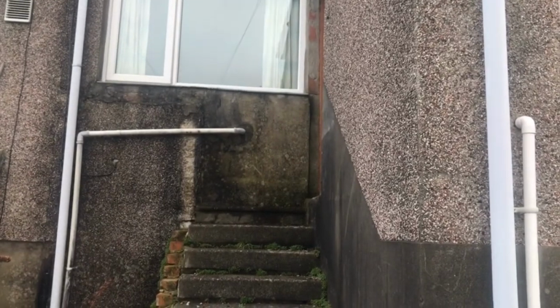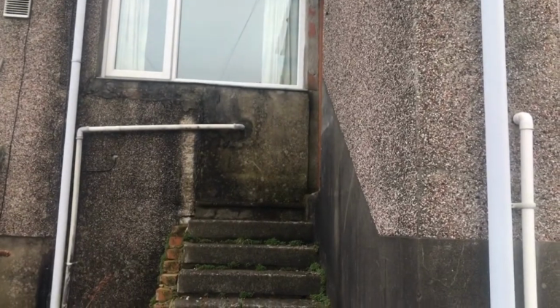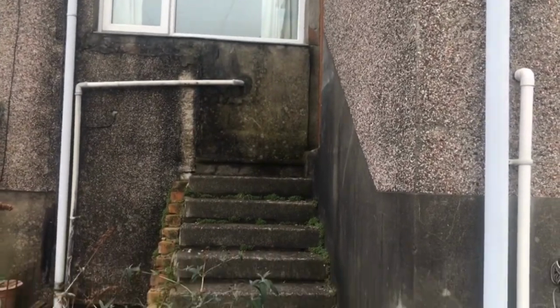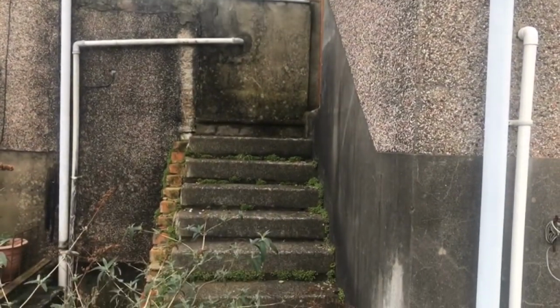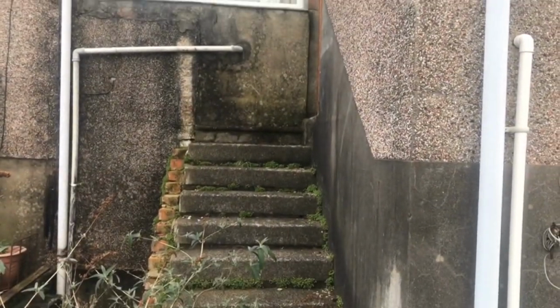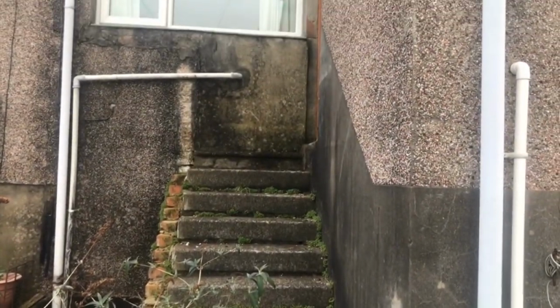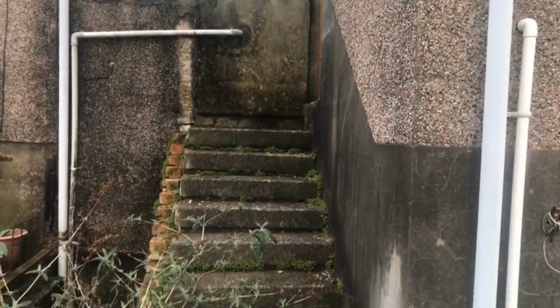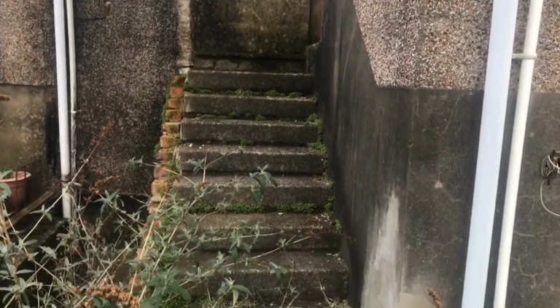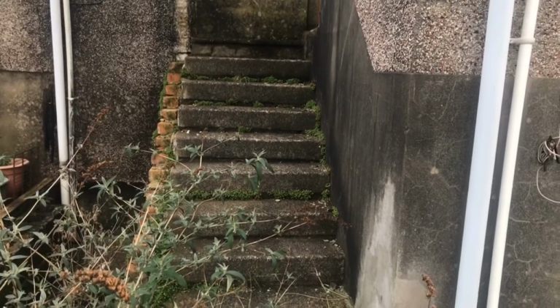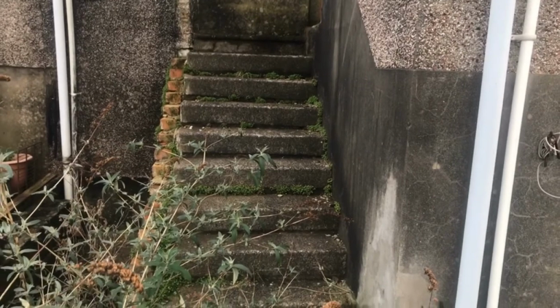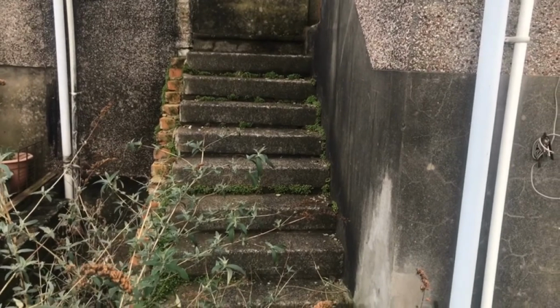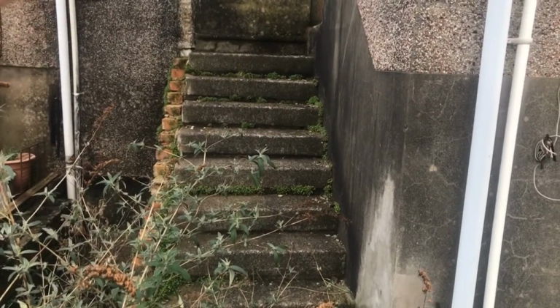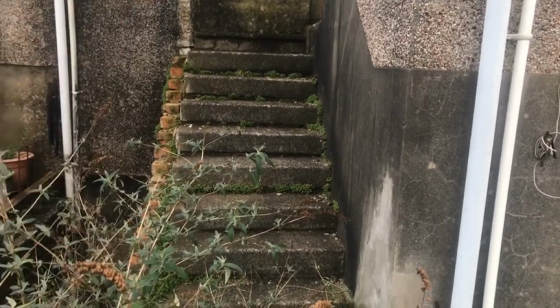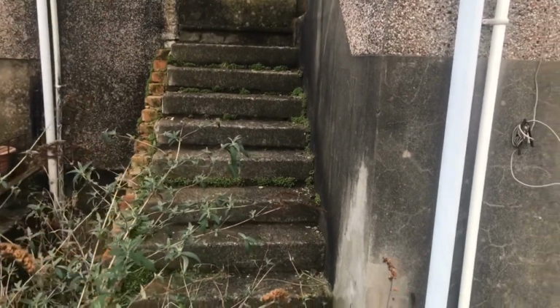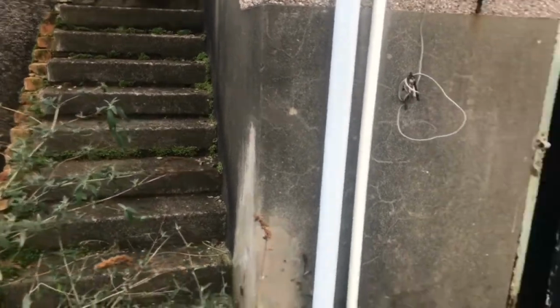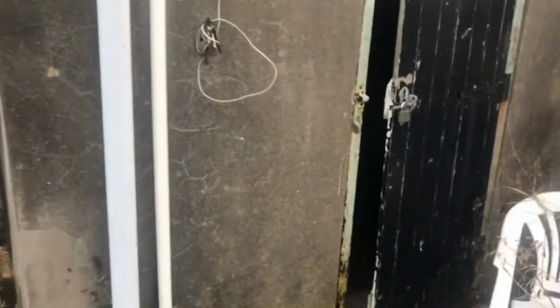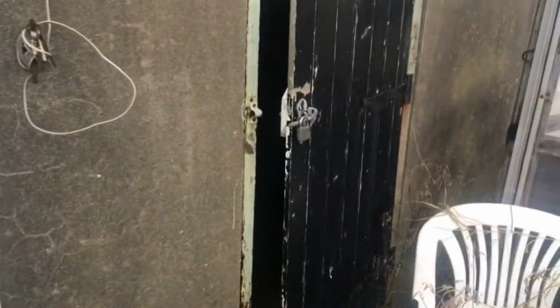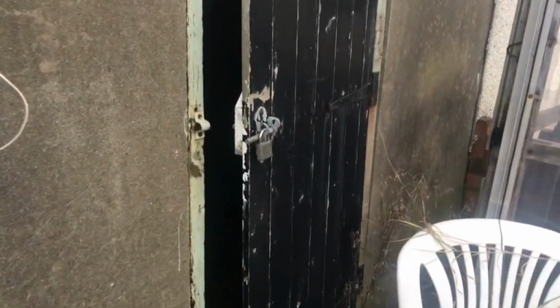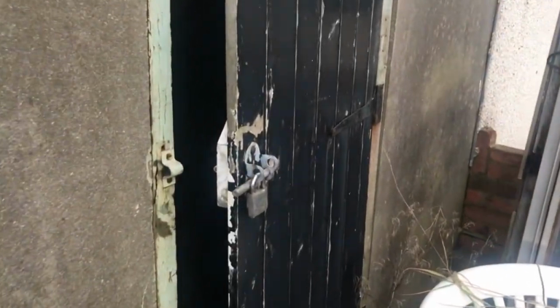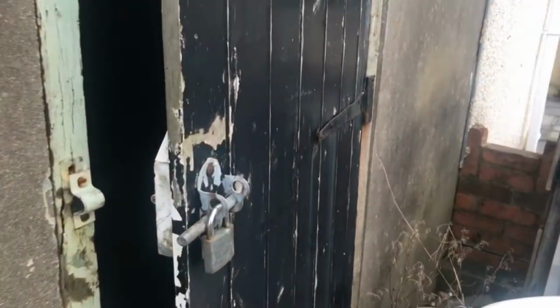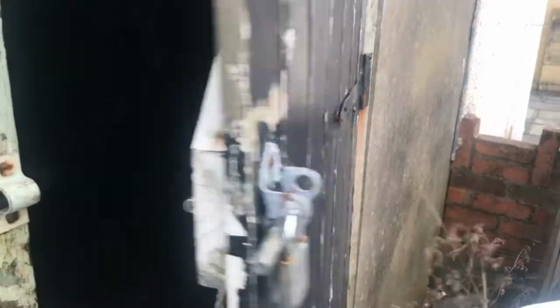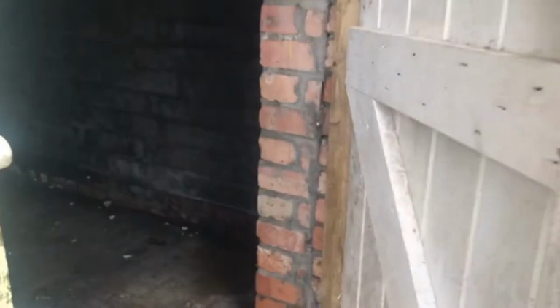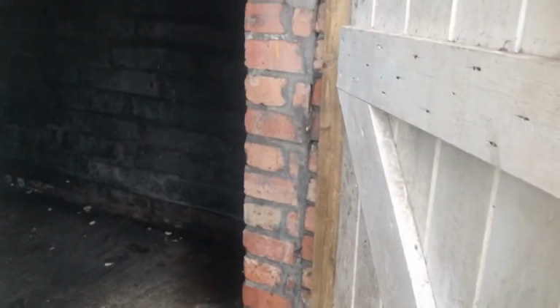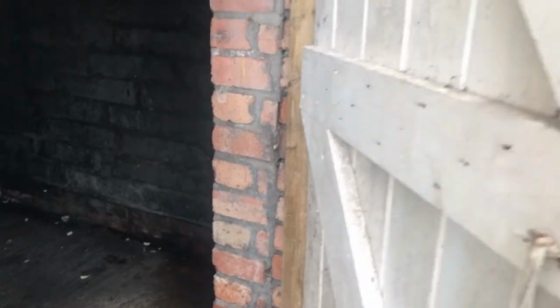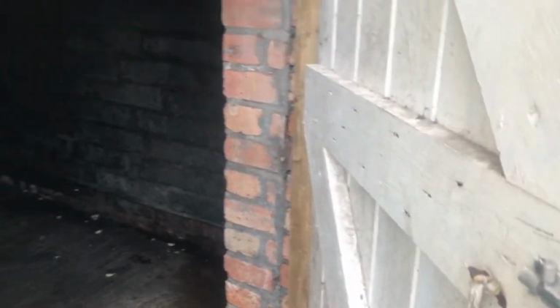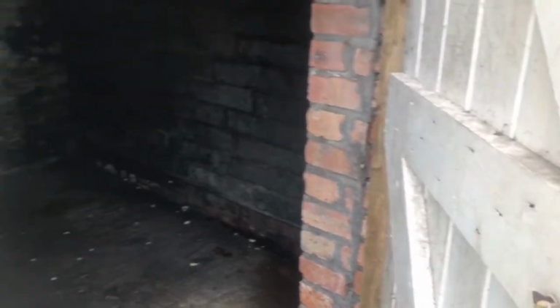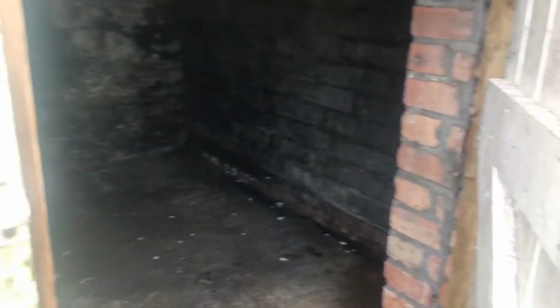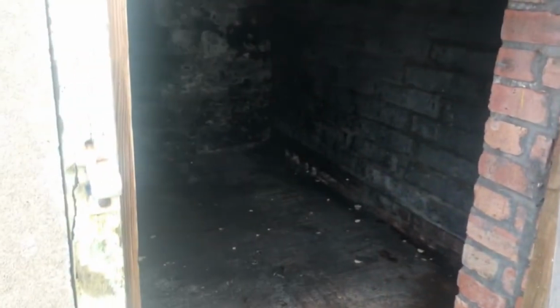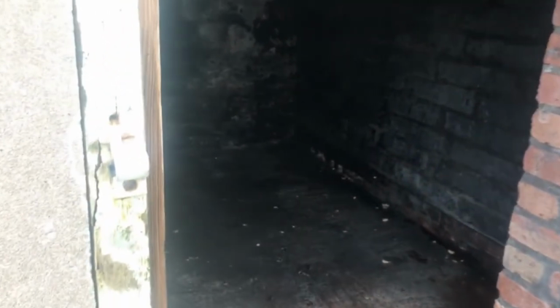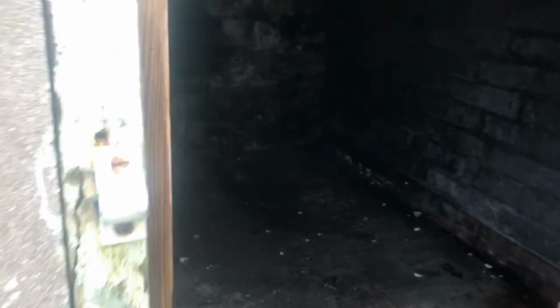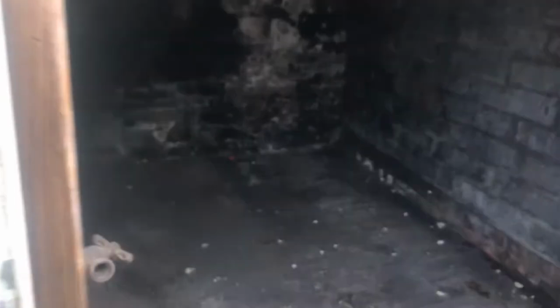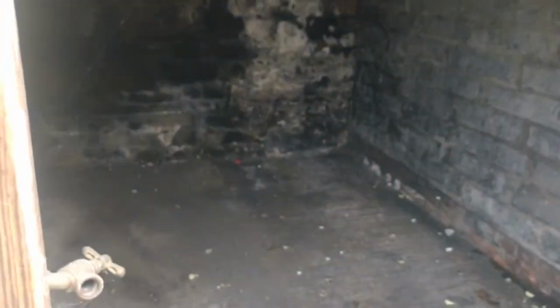We'll more than likely move the kitchen sink. We may even widen the steps and put double doors there. And there's what looks like a little underground storage shed as well — we'll have to make do.